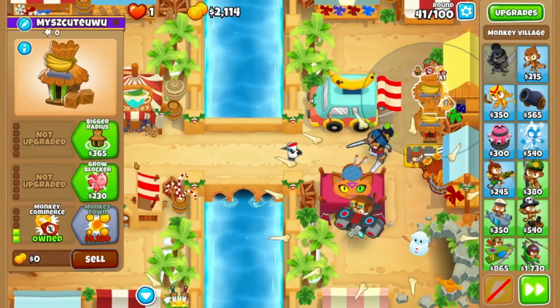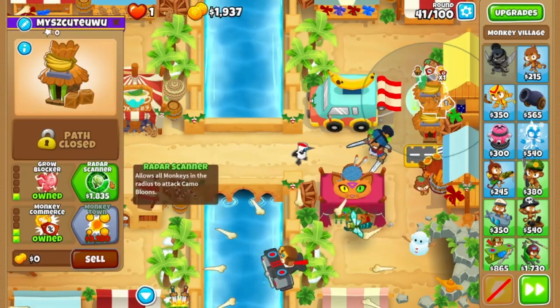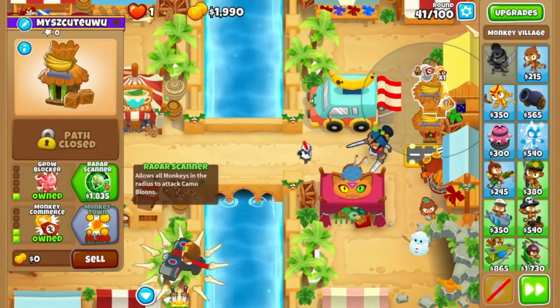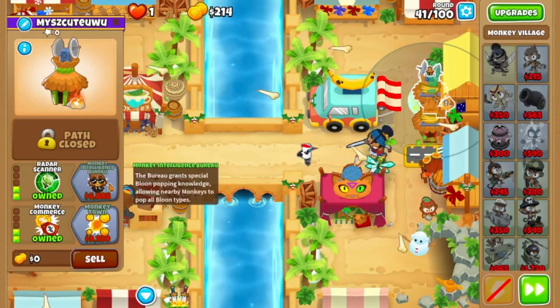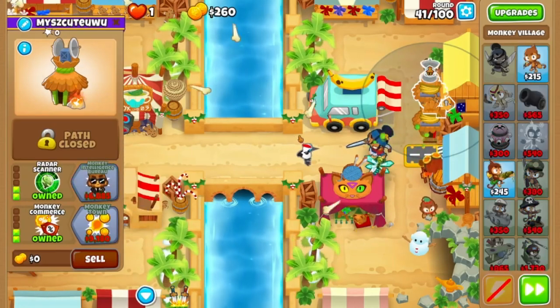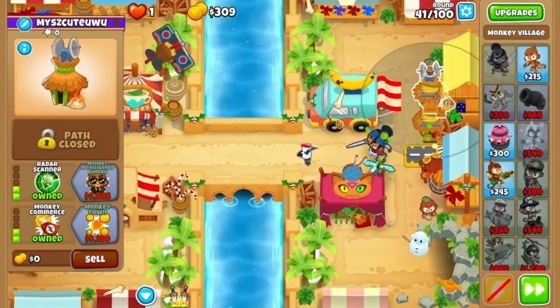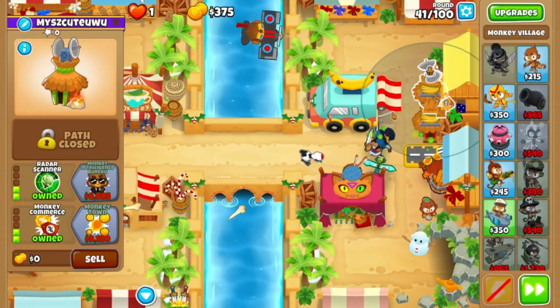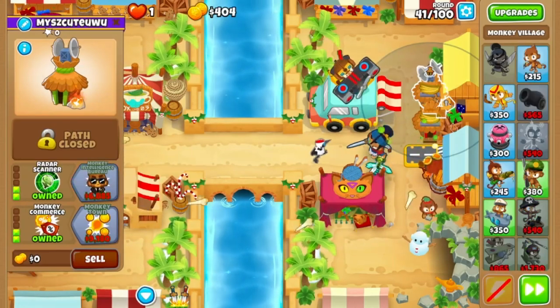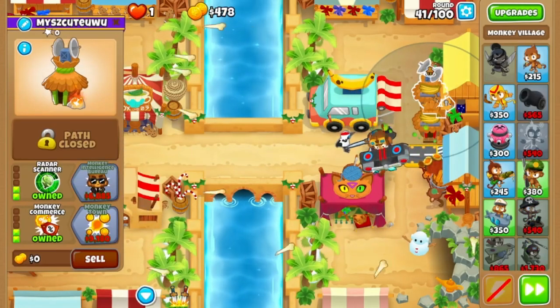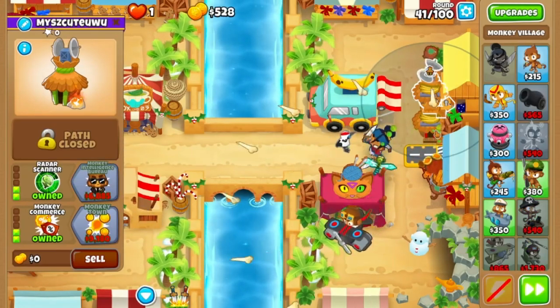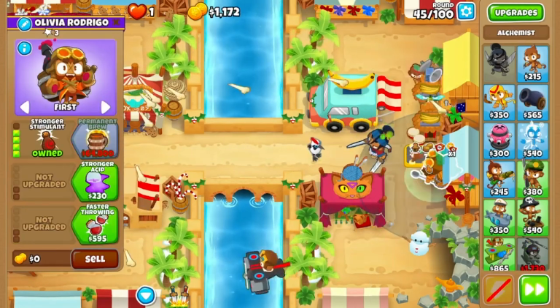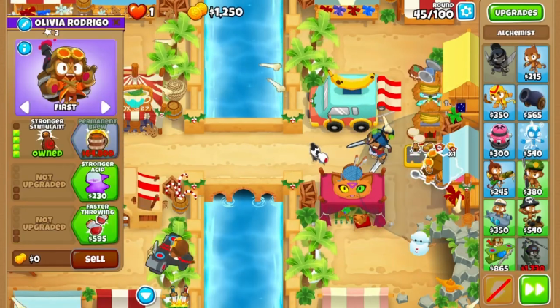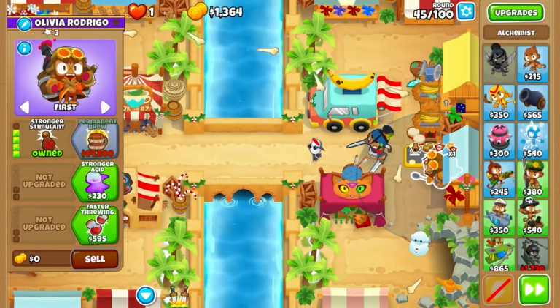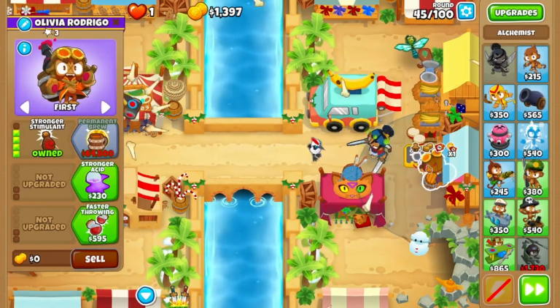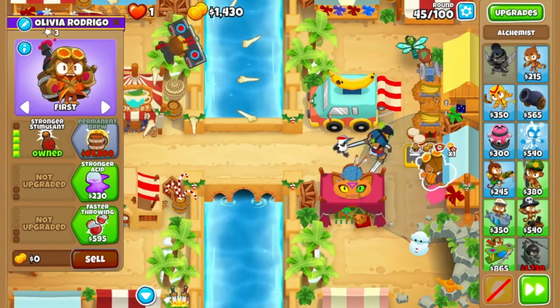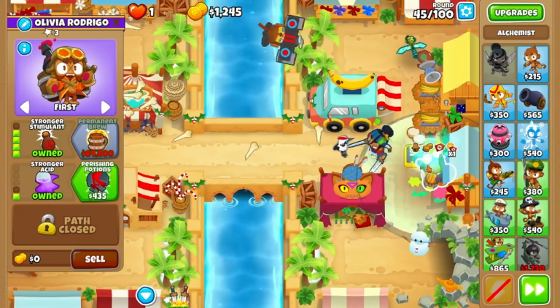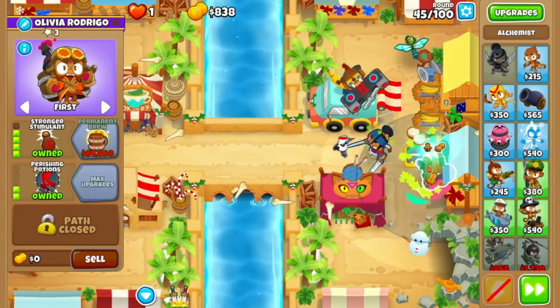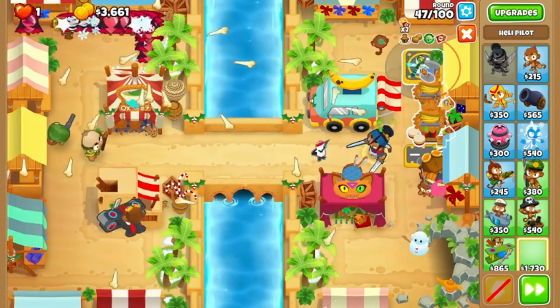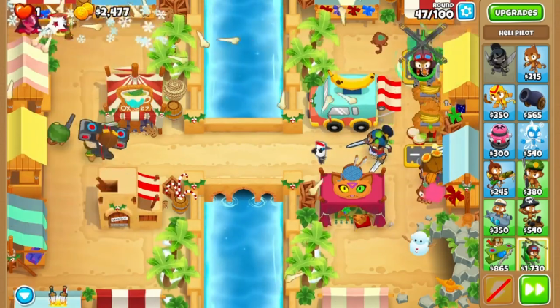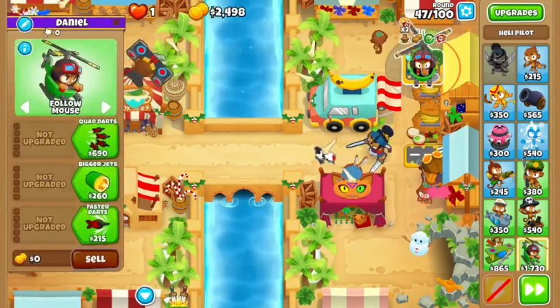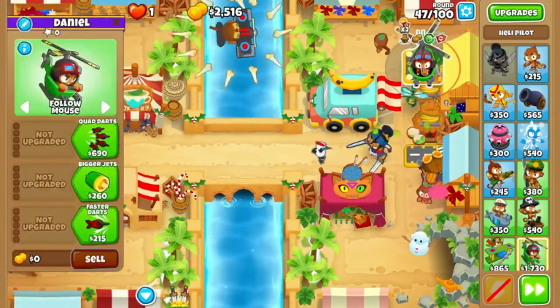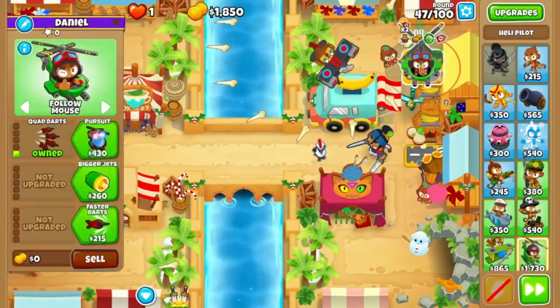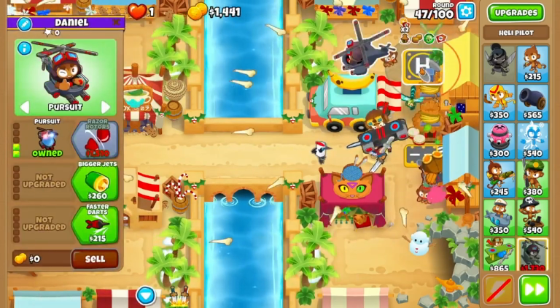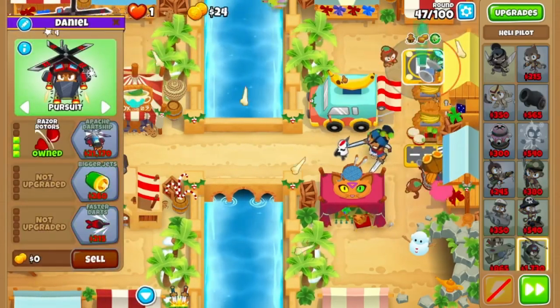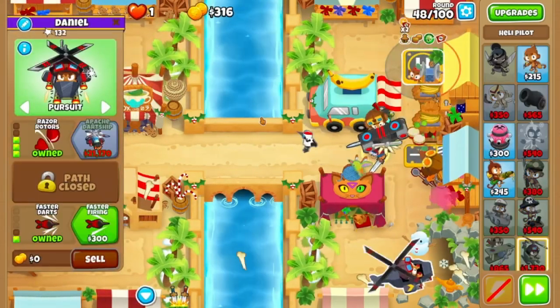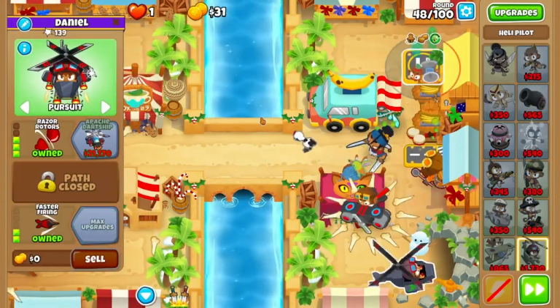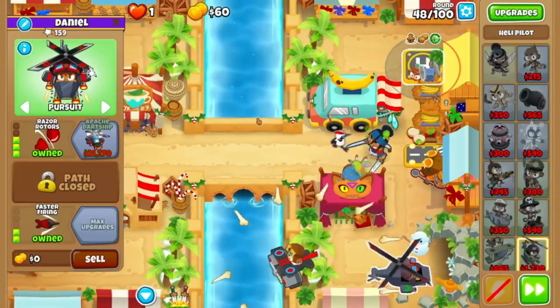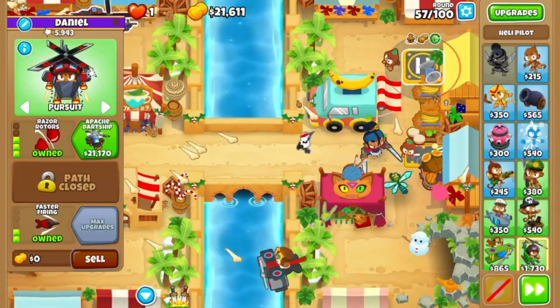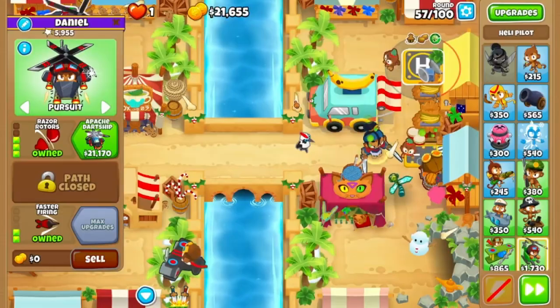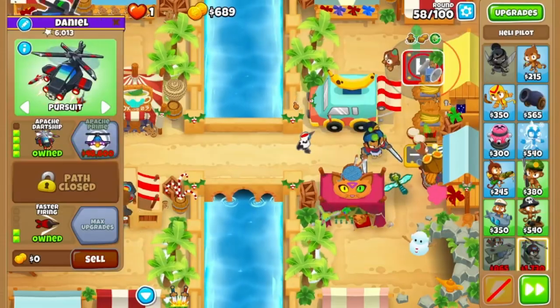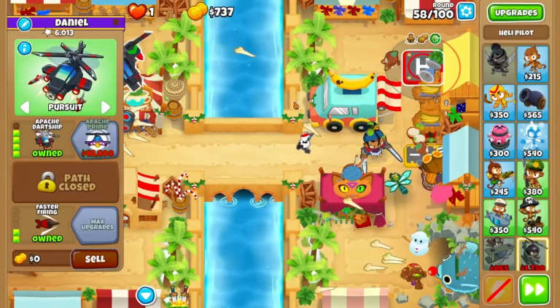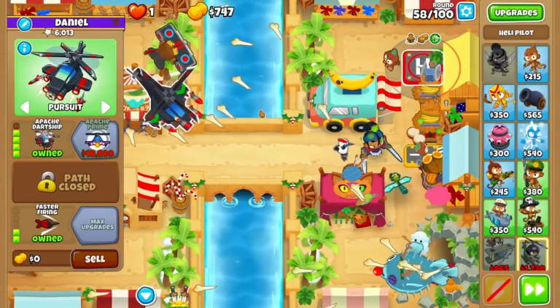Past round 40, first upgrade your top village to radar scanner, then upgrade your alchemist to a 420. Grab a heli above both villages and upgrade it to 302, then 402 when you can afford it.